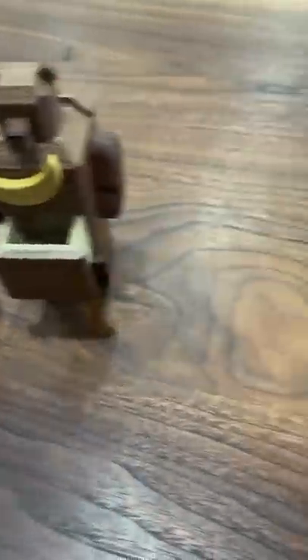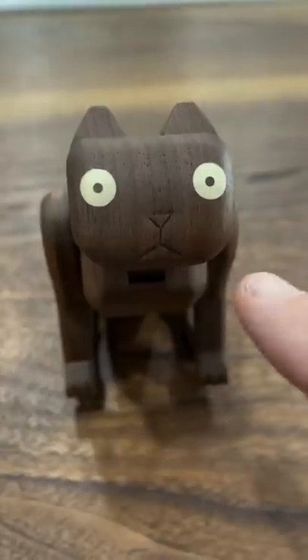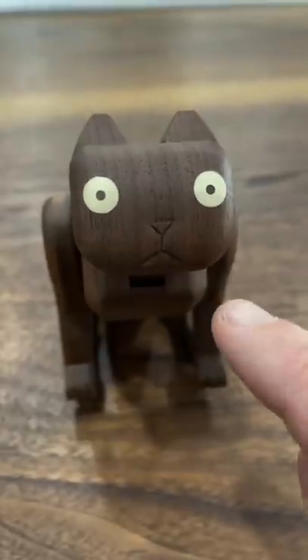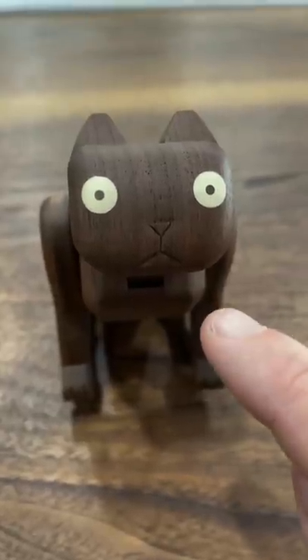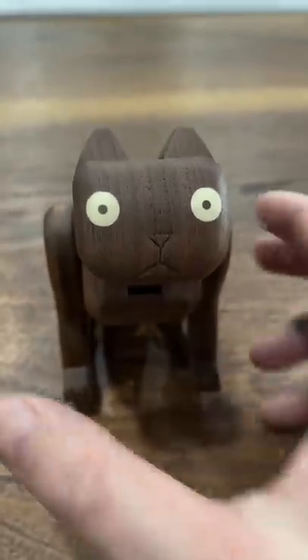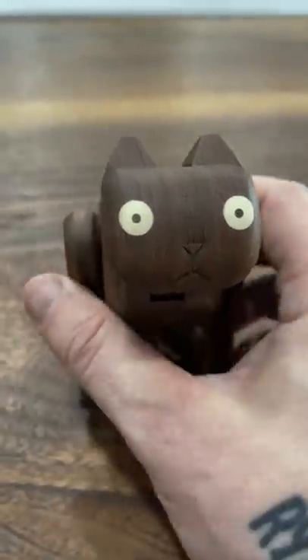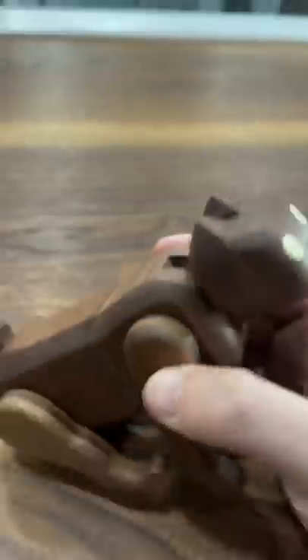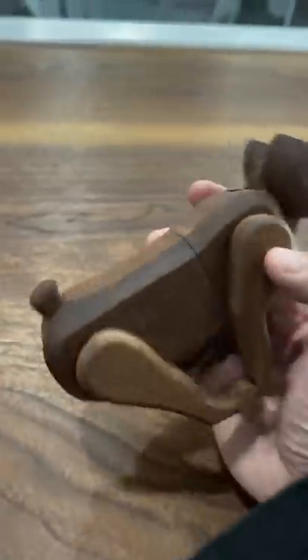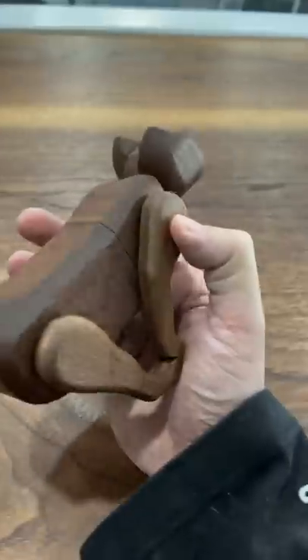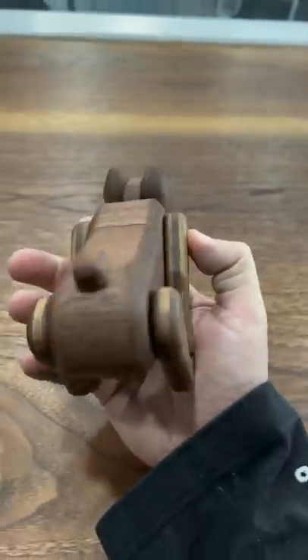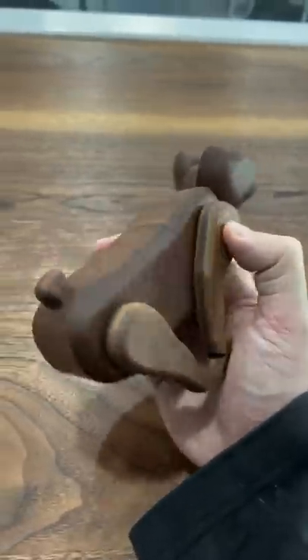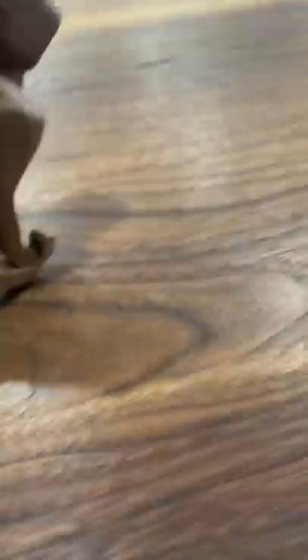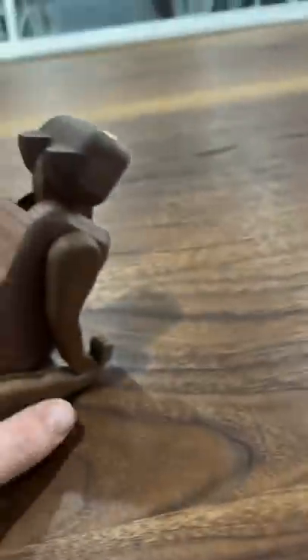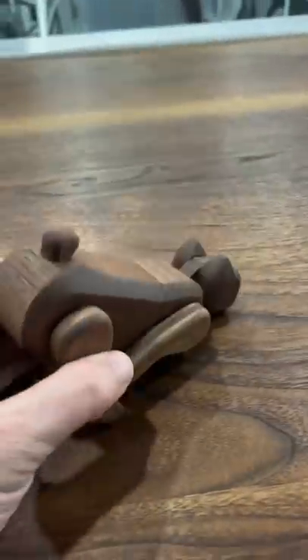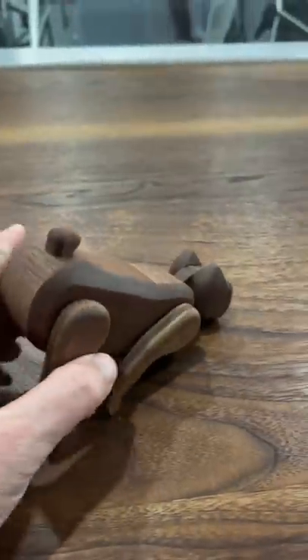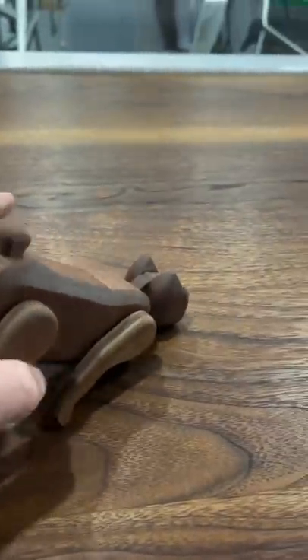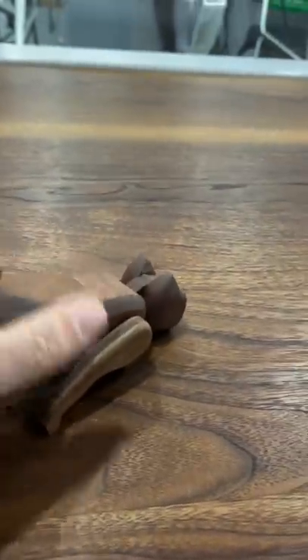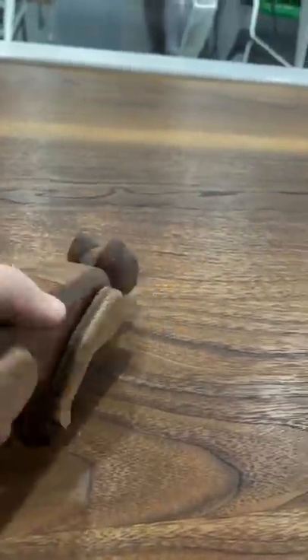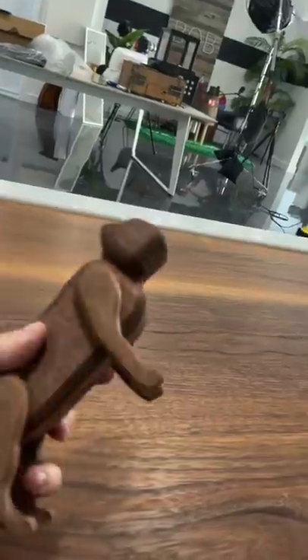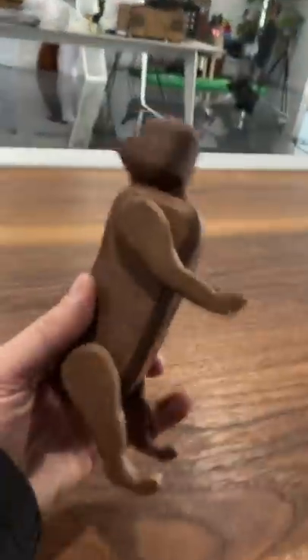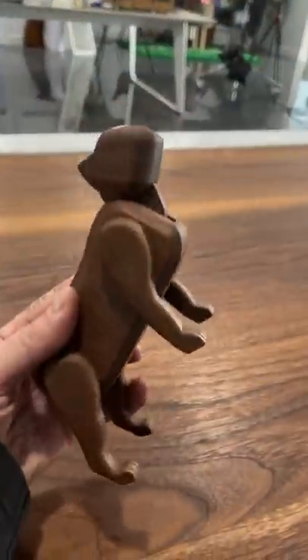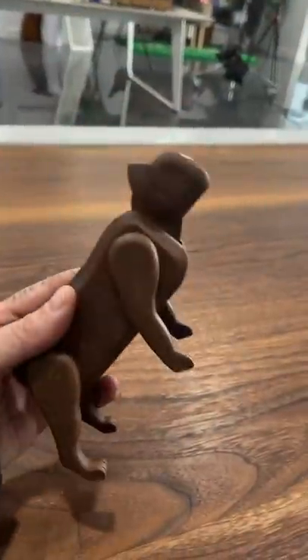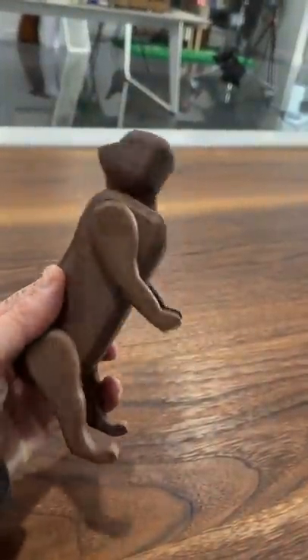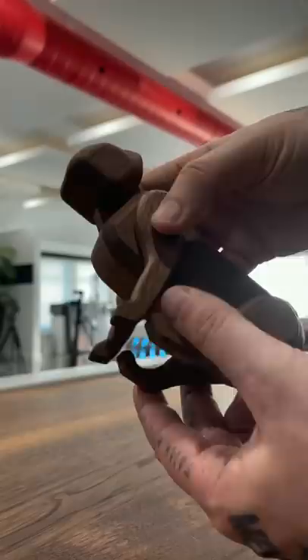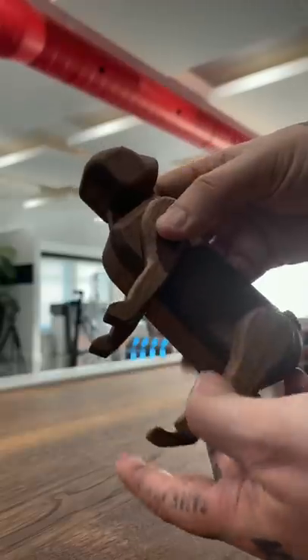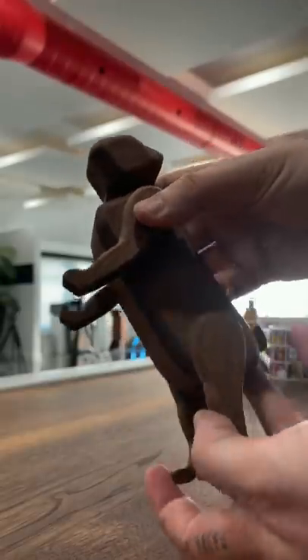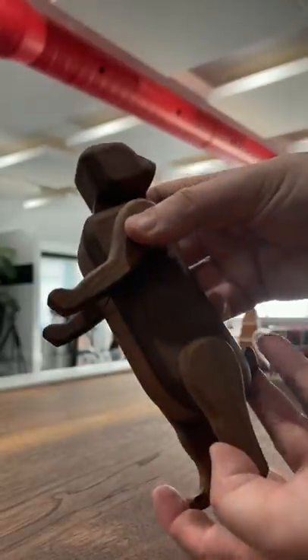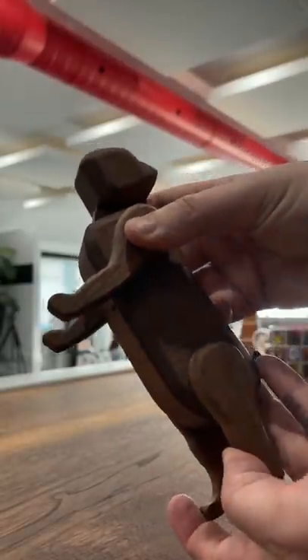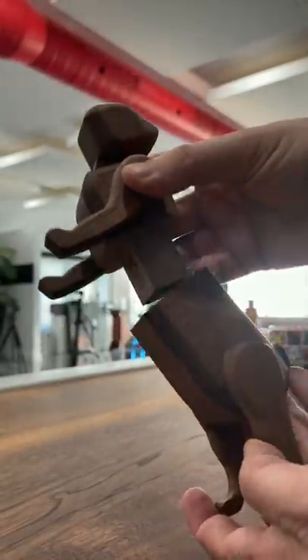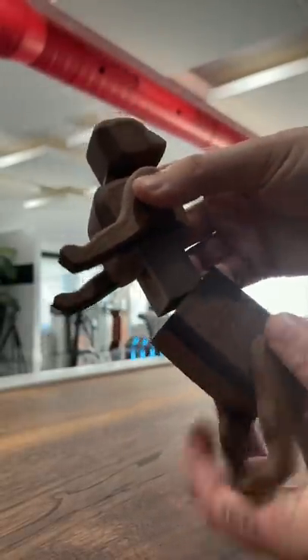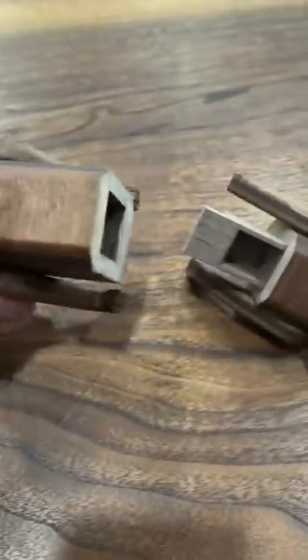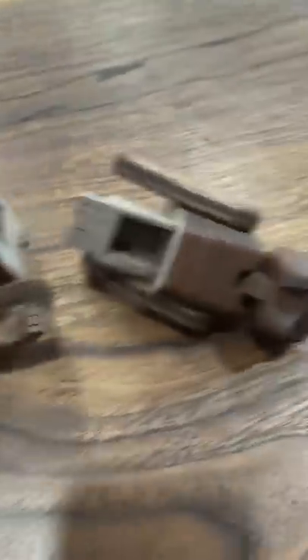And this creepy cat who looks straight out of Rick and Morty has a secret compartment somewhere. The only way to pull it apart is that you grab it by the legs, make them stand like a weird looking human. And that's how he opens.